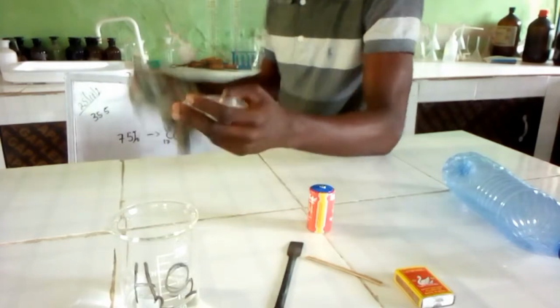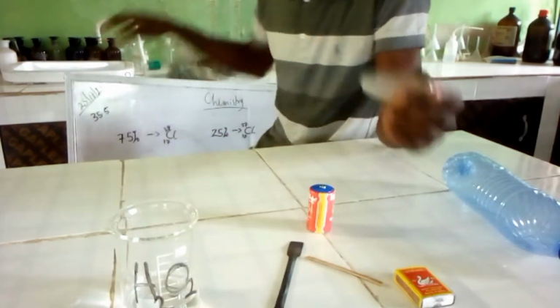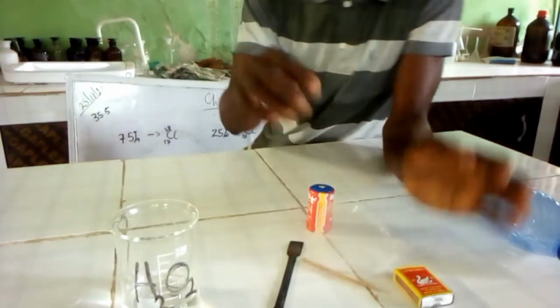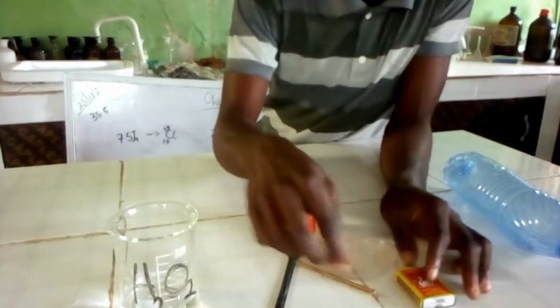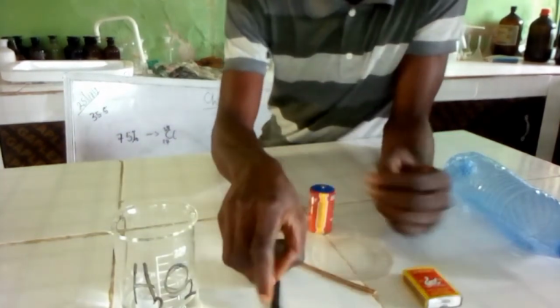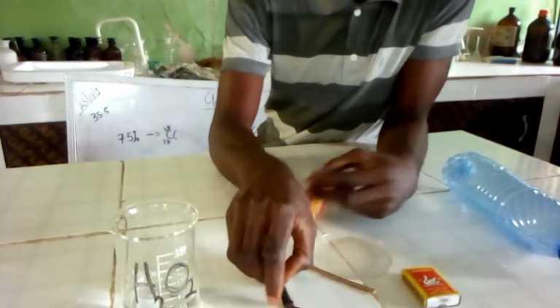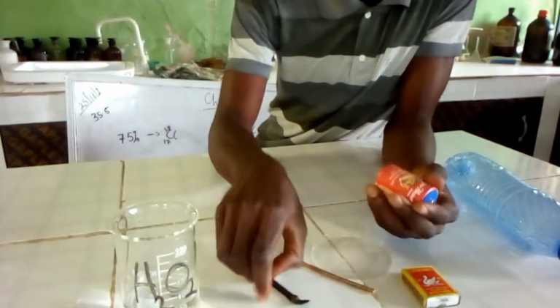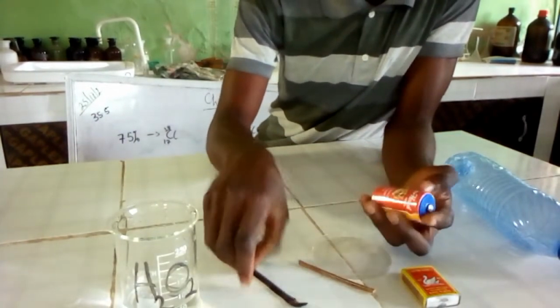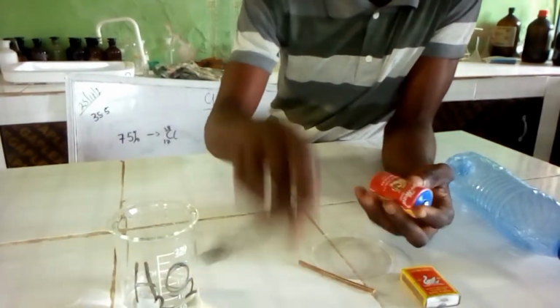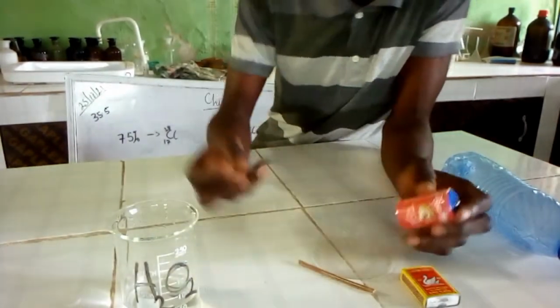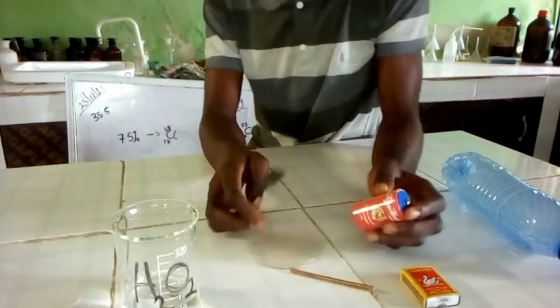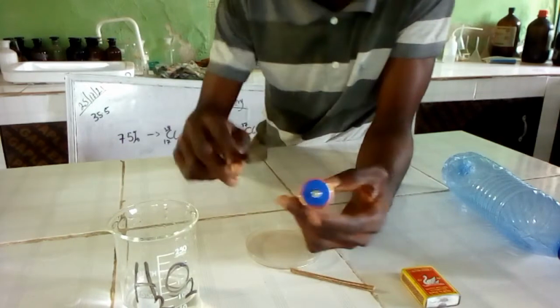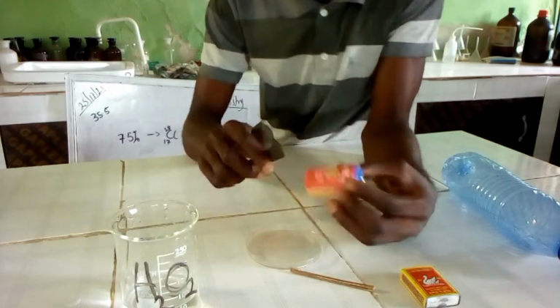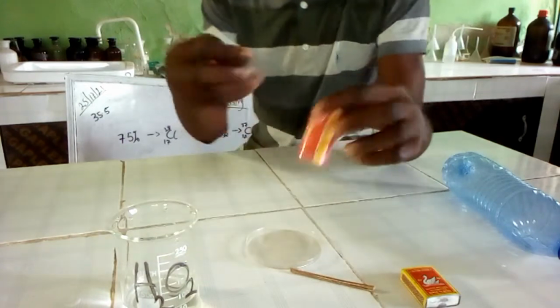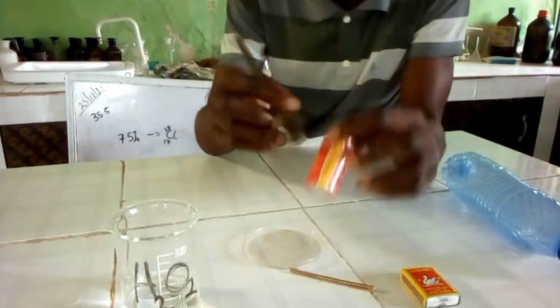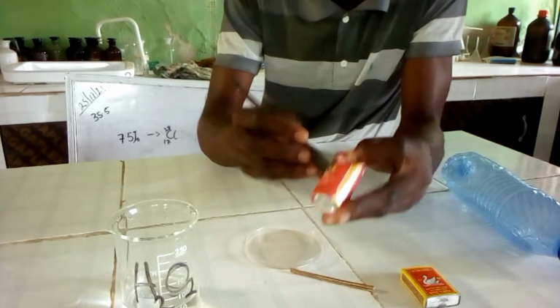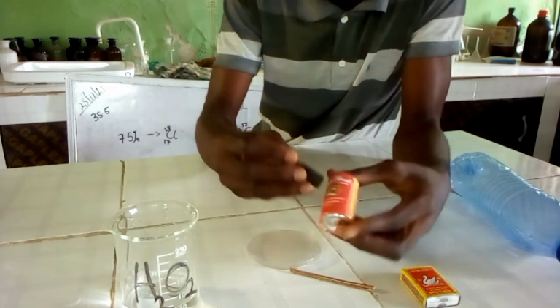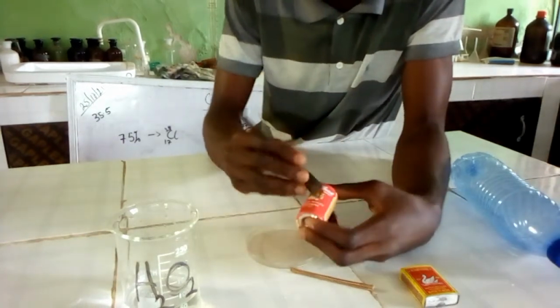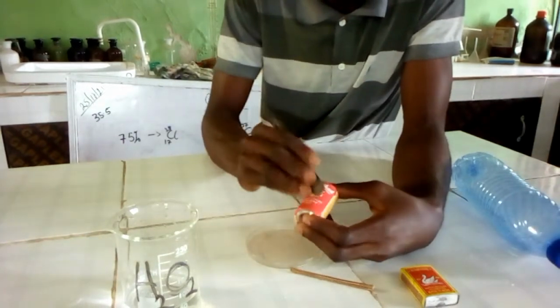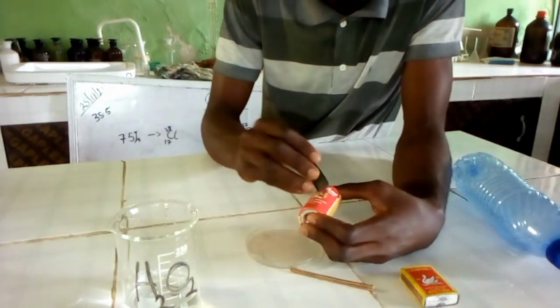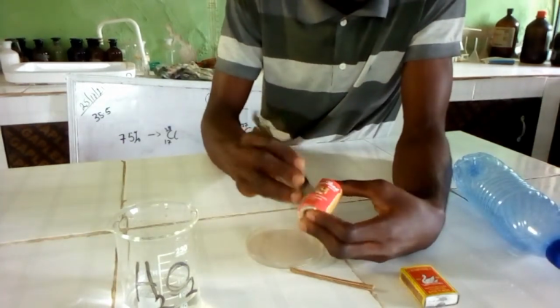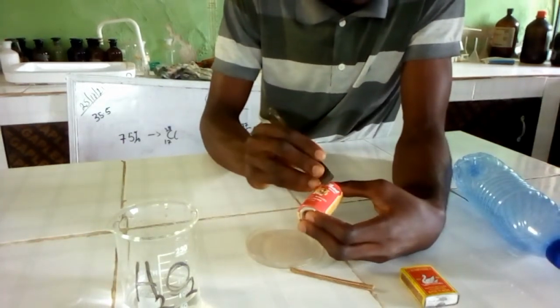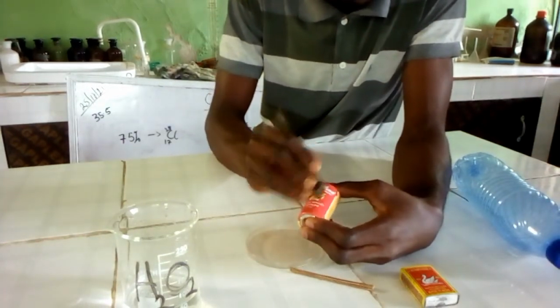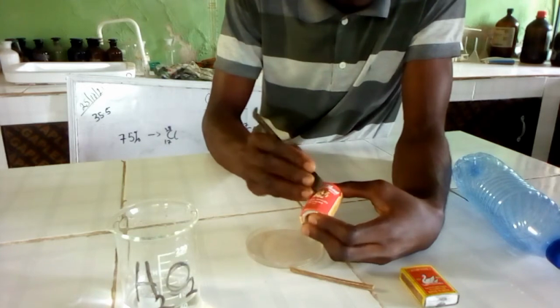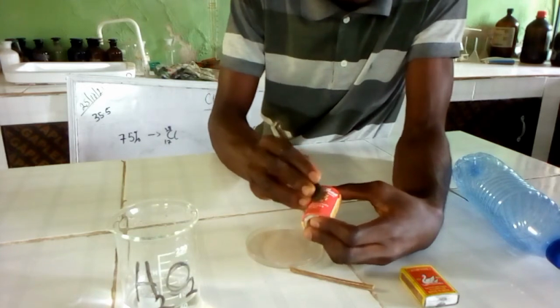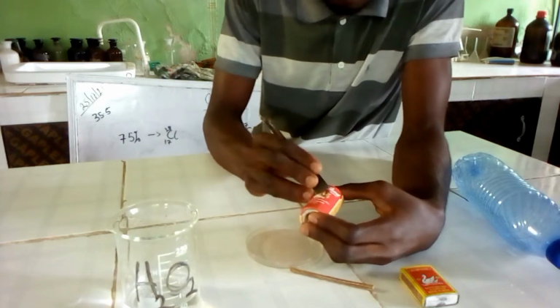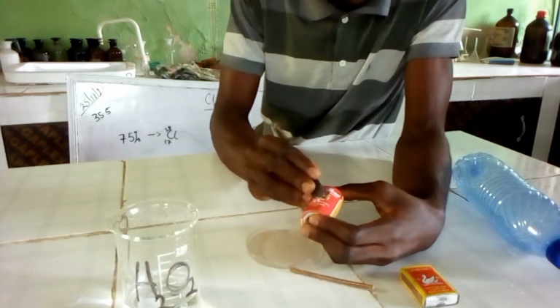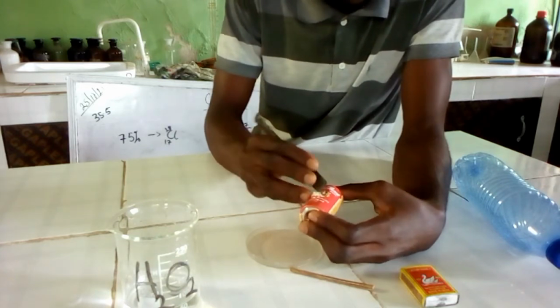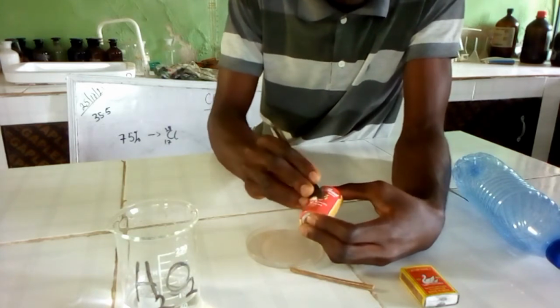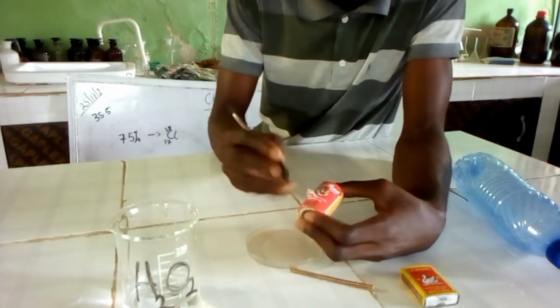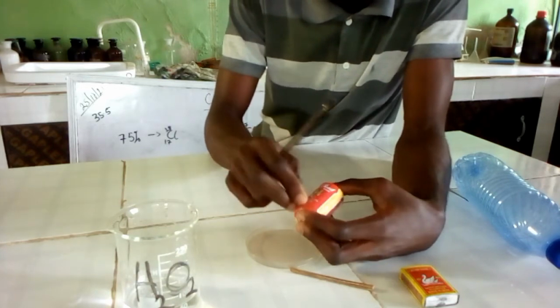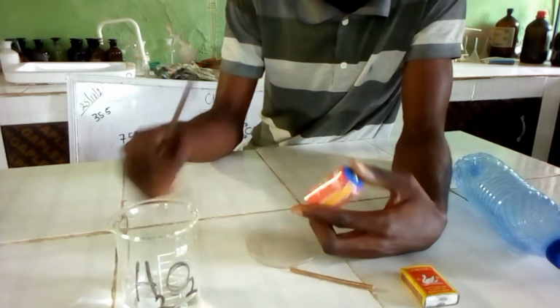That is what we're using. So this is how we start — look at this. I'm peeling this now. And that is how and where we get the manganese oxide.